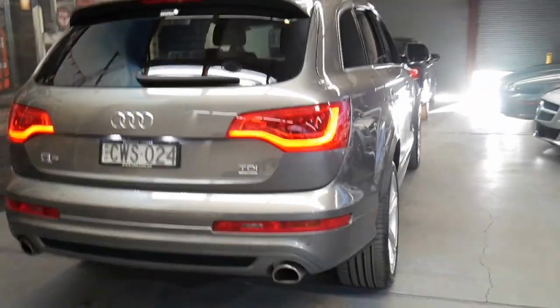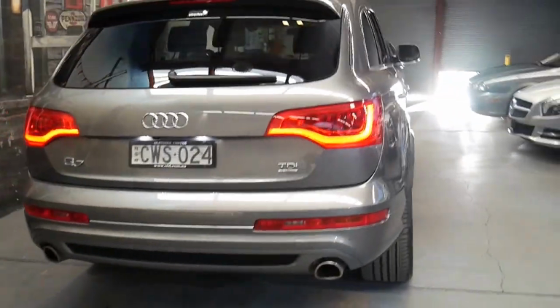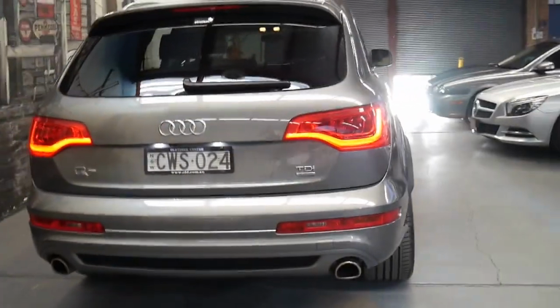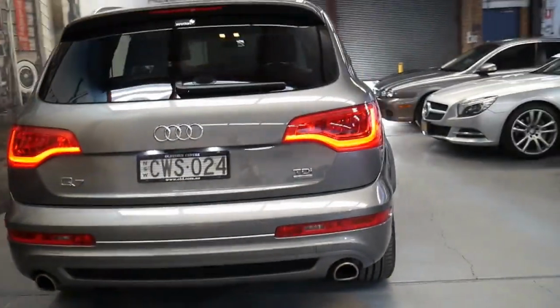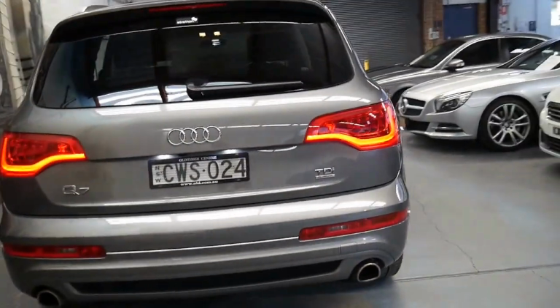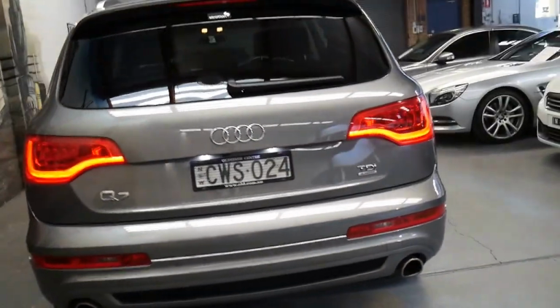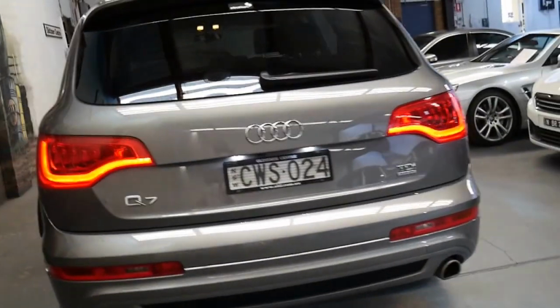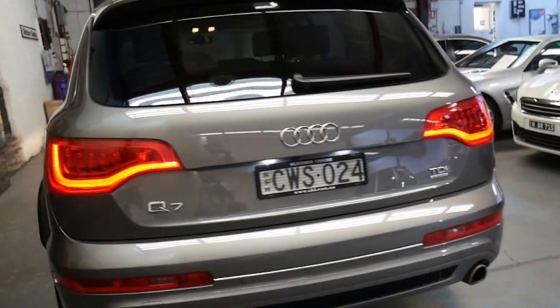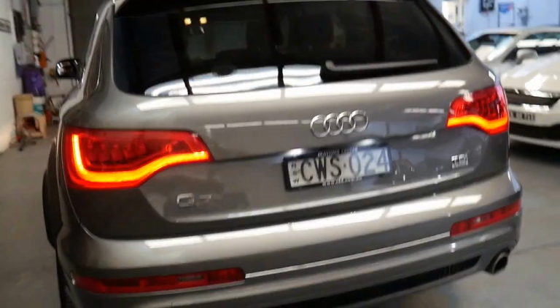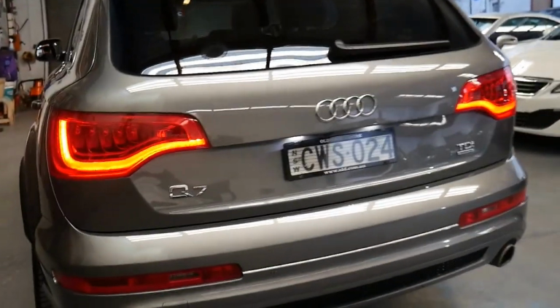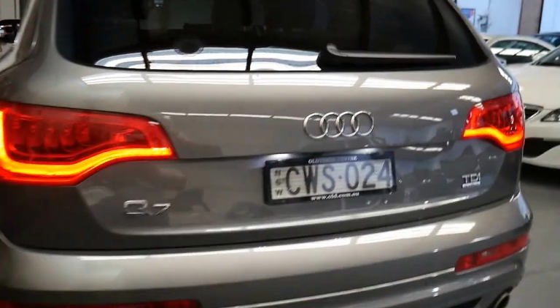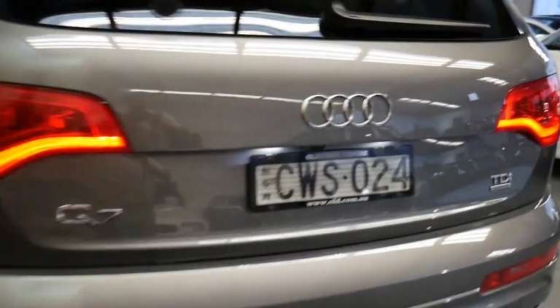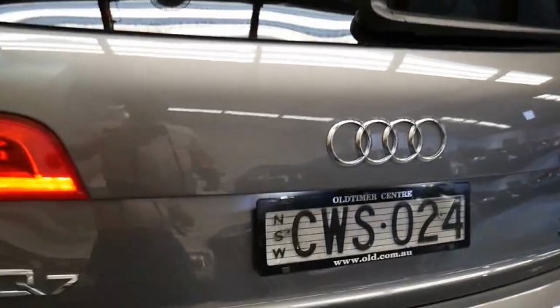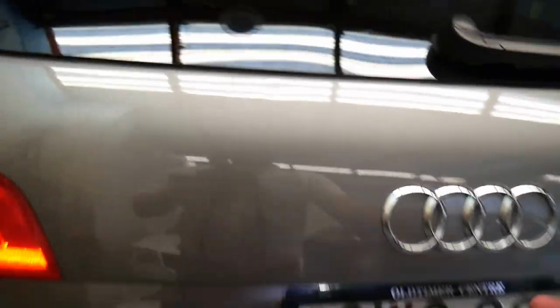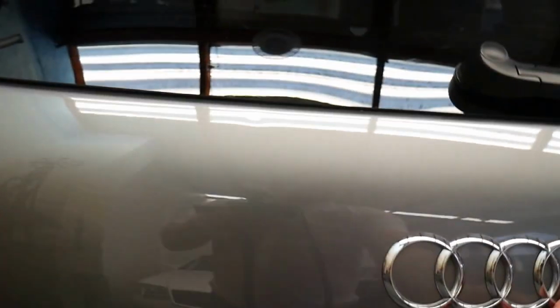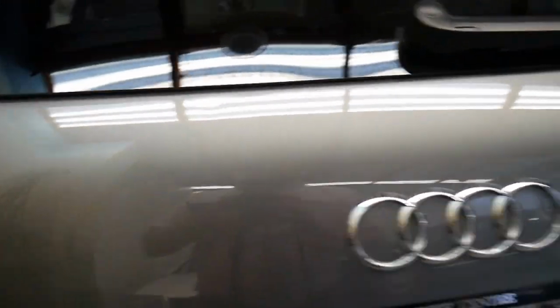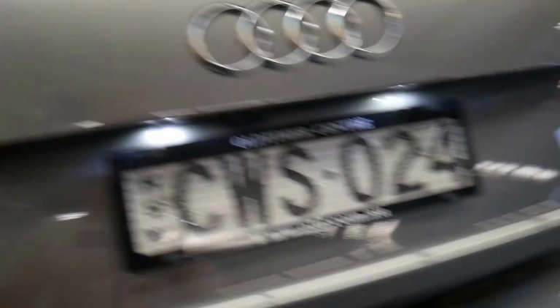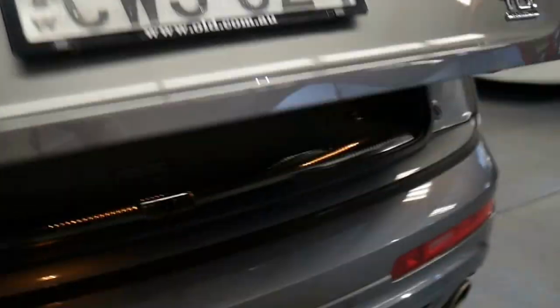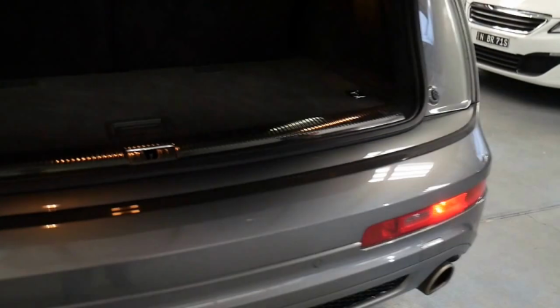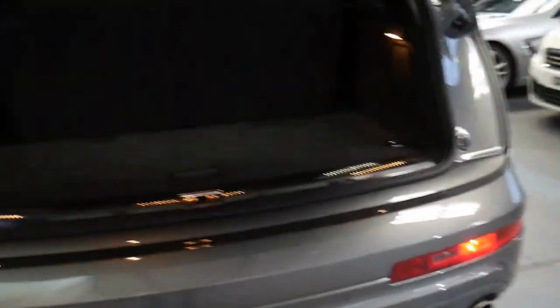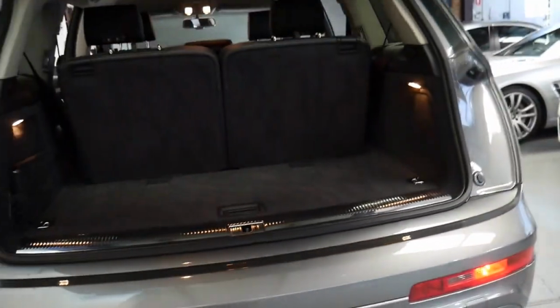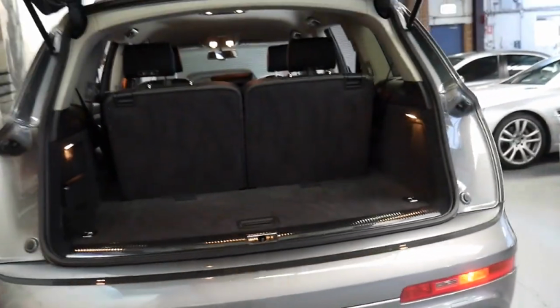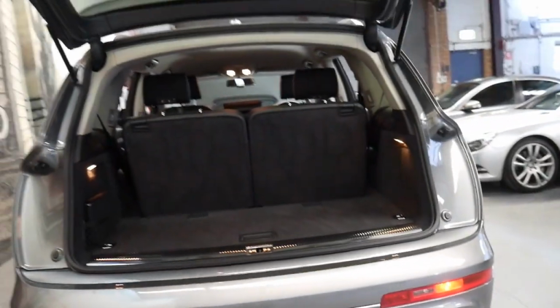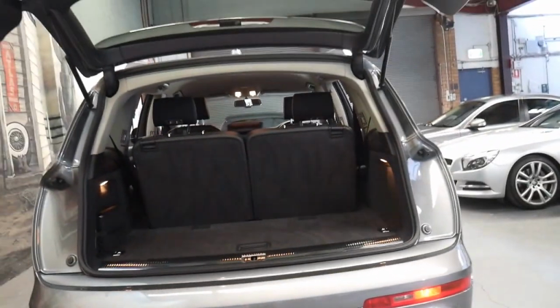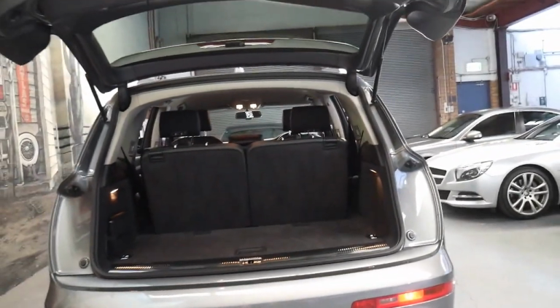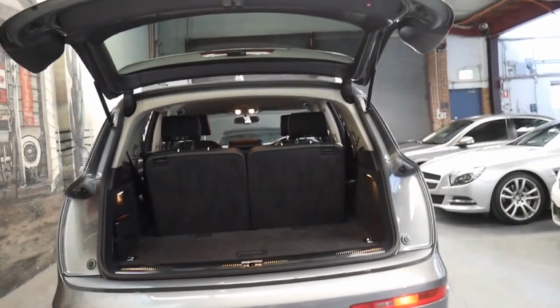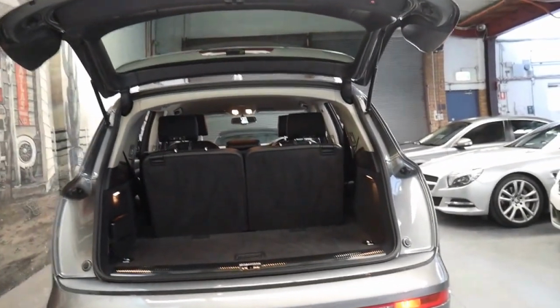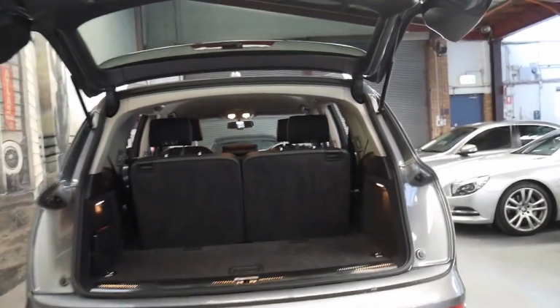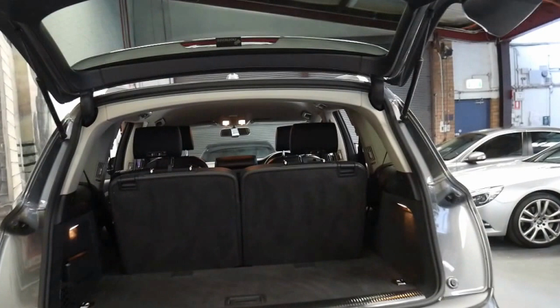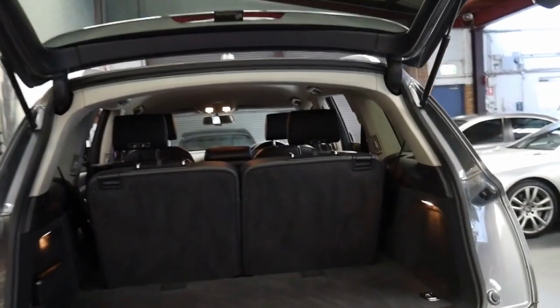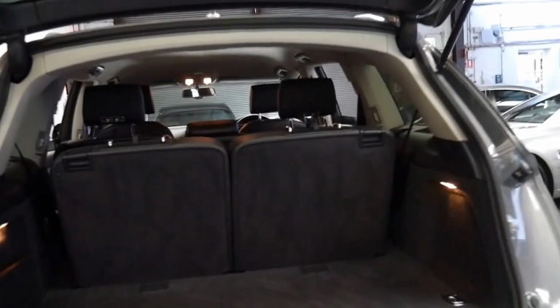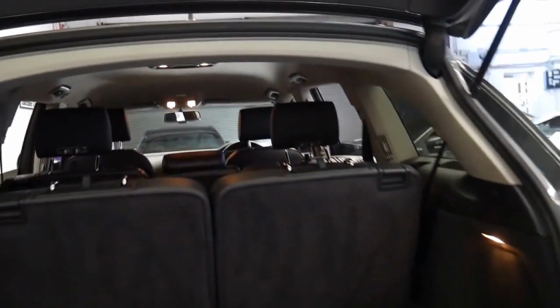It's got the six-cylinder turbo diesel engine which has plenty of power and a very good fuel consumption. The back seats fold down completely flat.